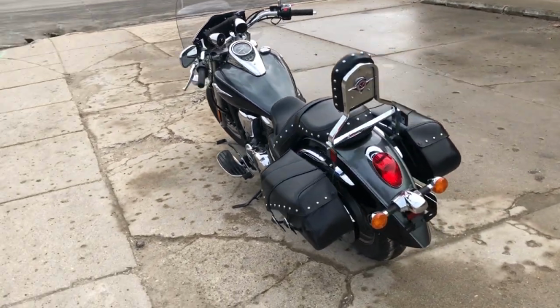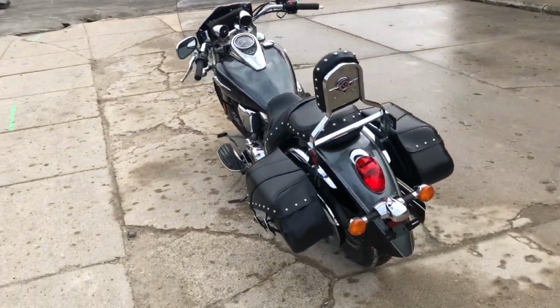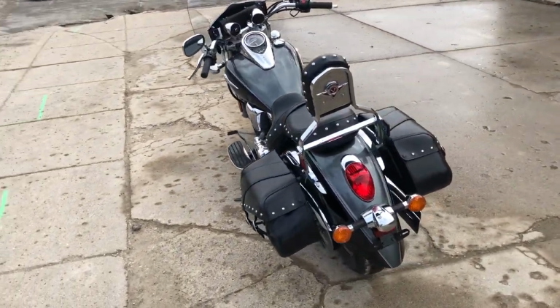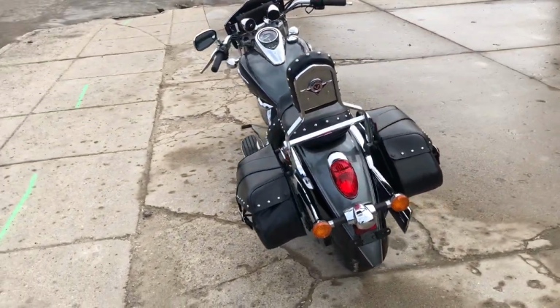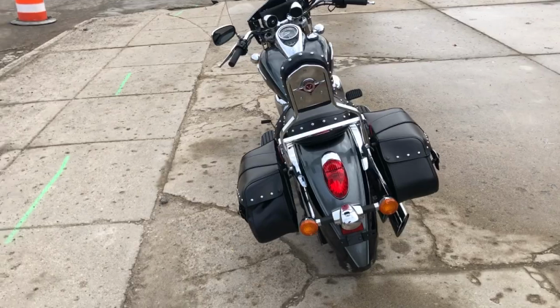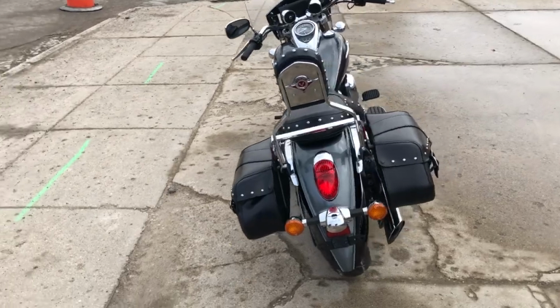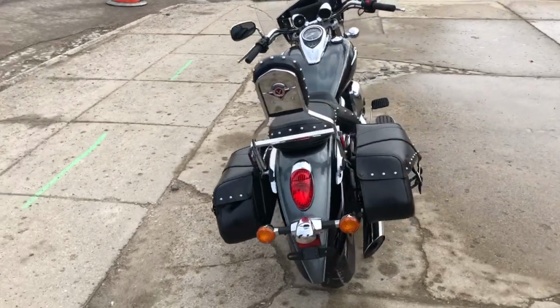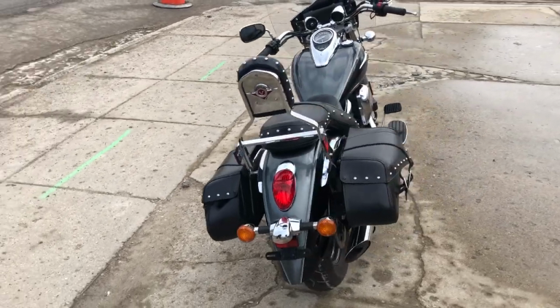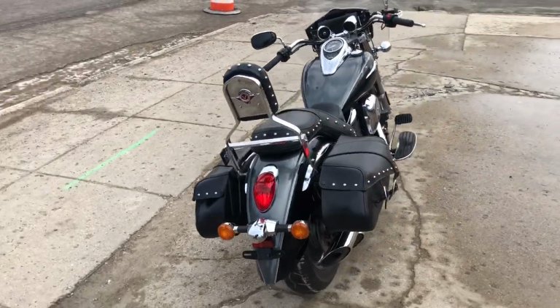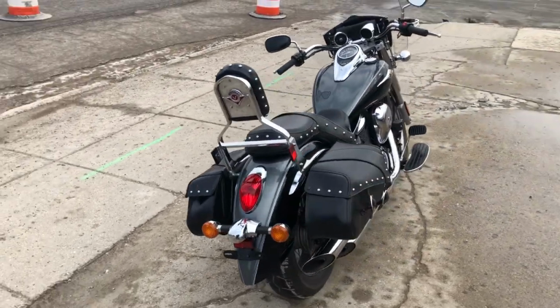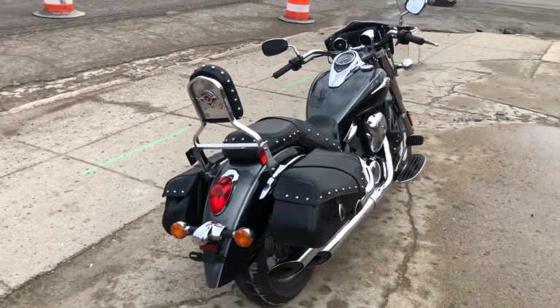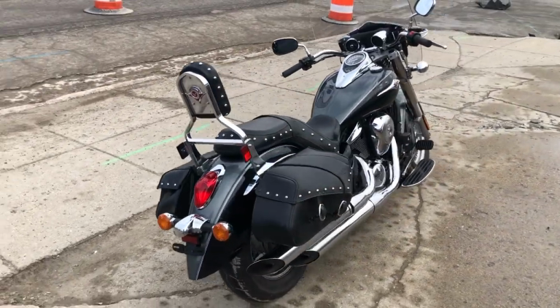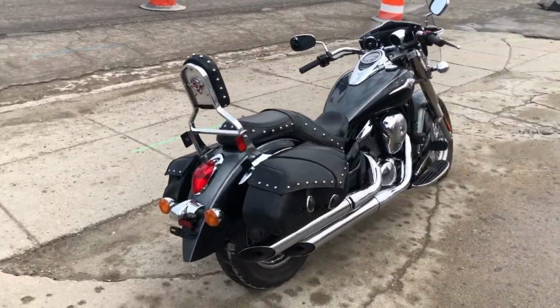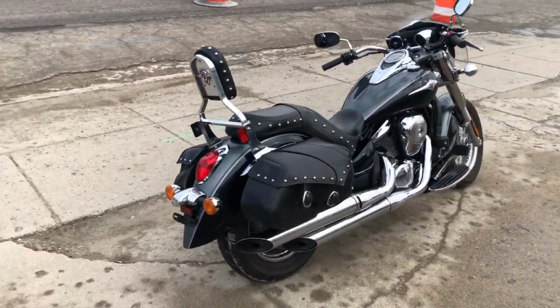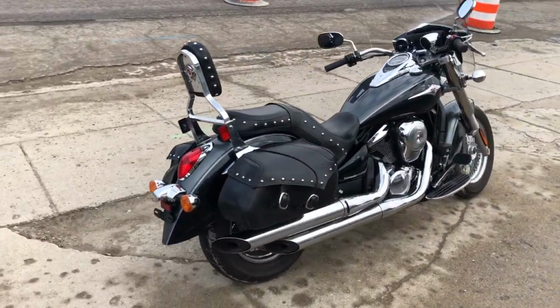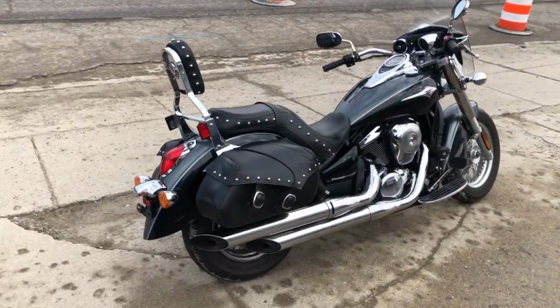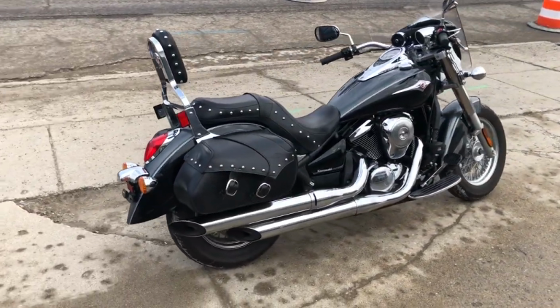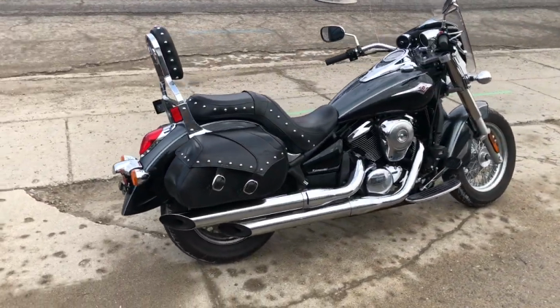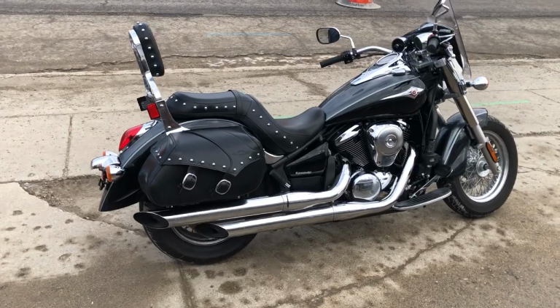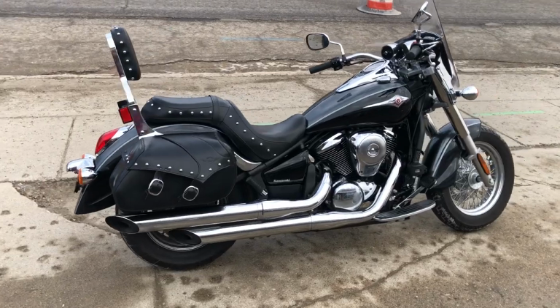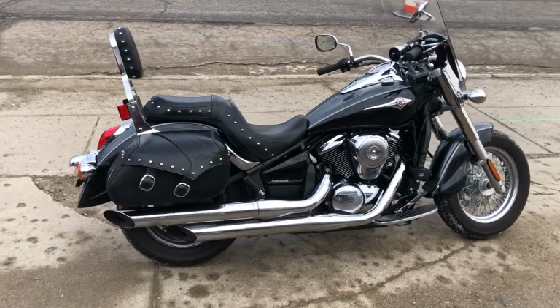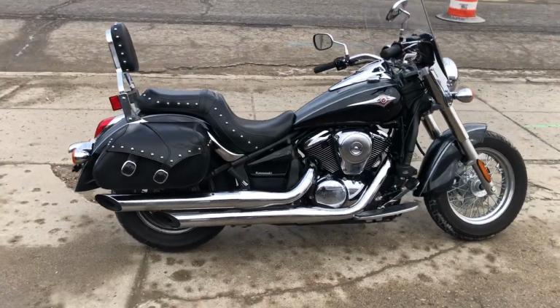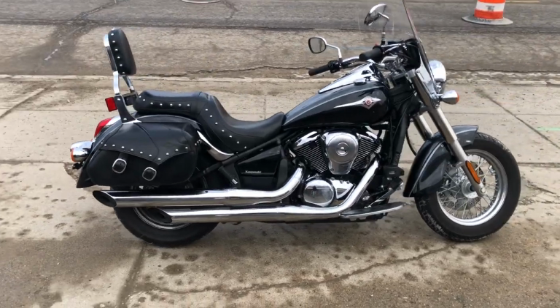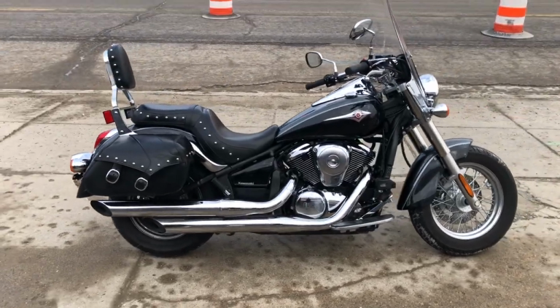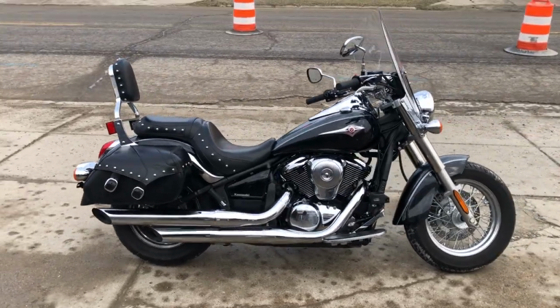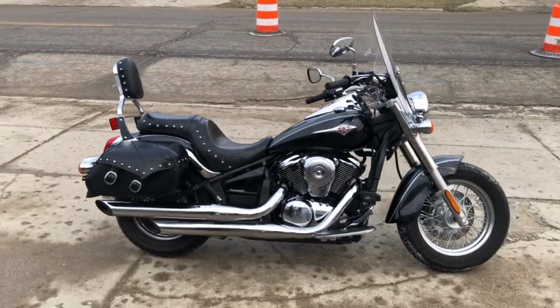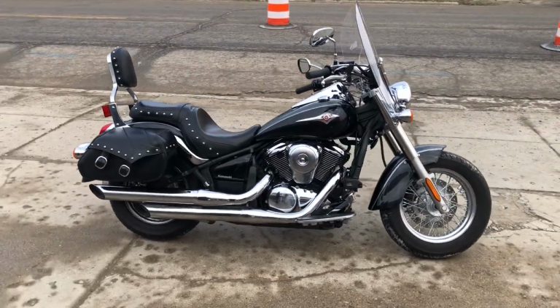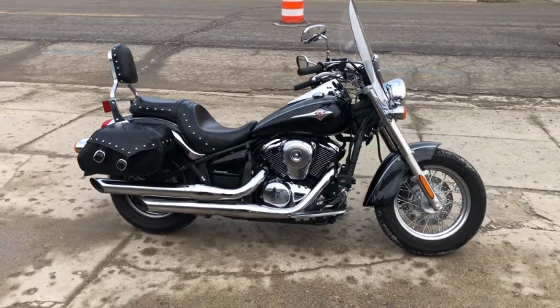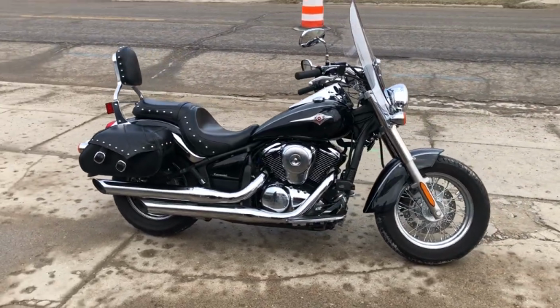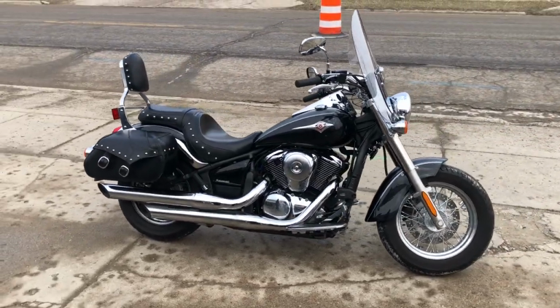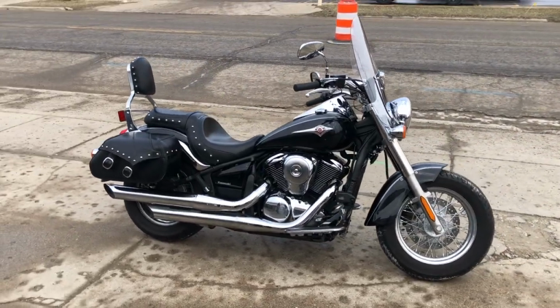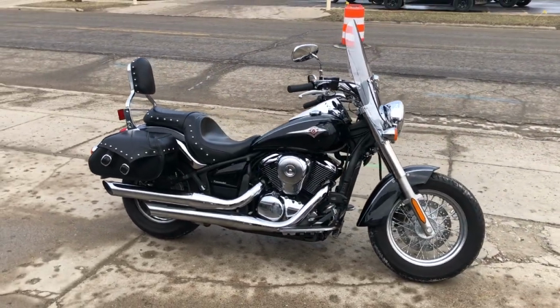Ready to hit the road, guys — don't miss this one. Just tuned up and ready to go, only $6,499. Give us a call, we'll get it done: 810-648-9500.